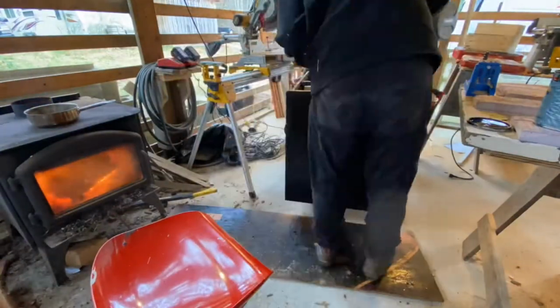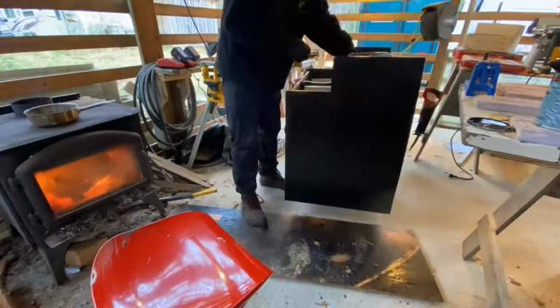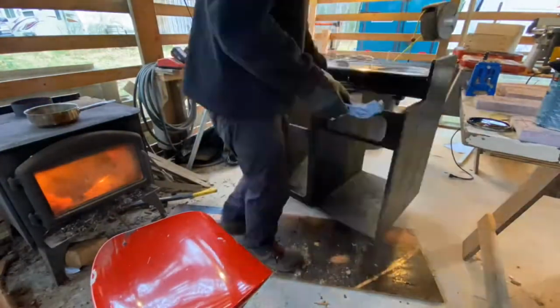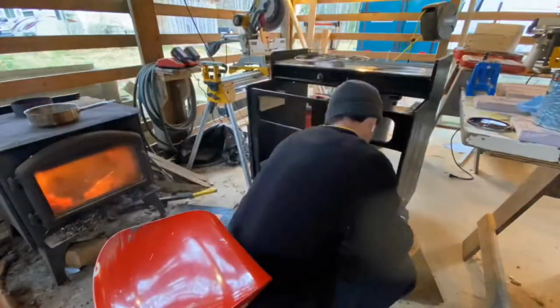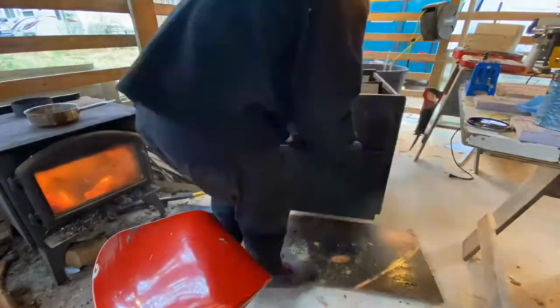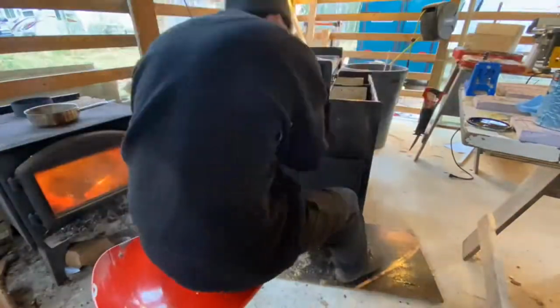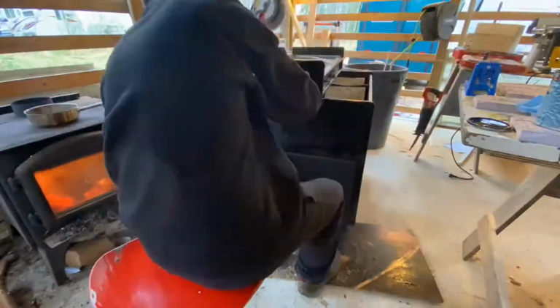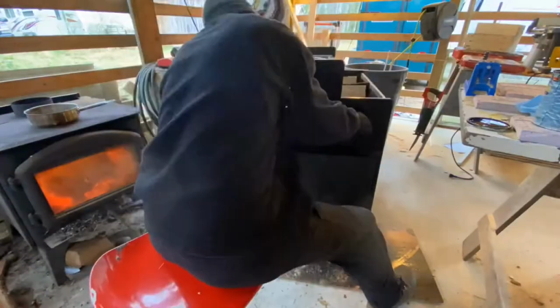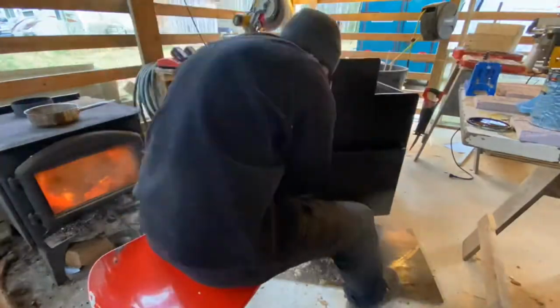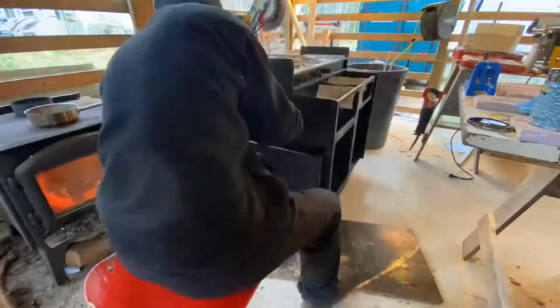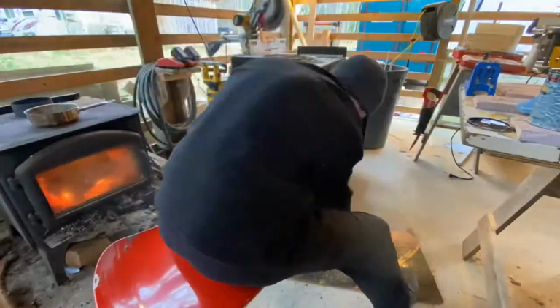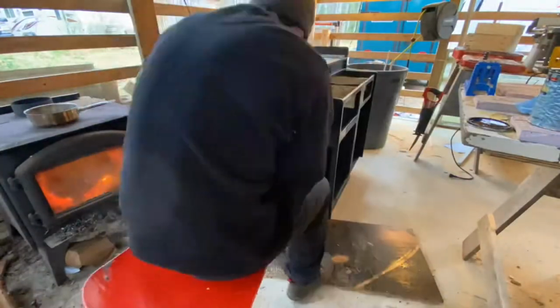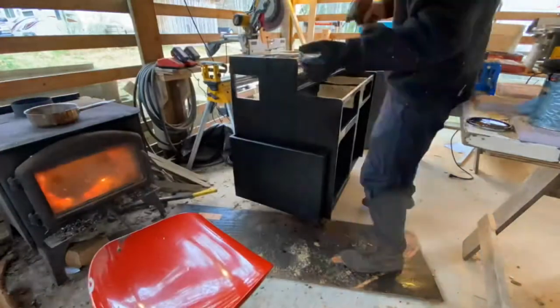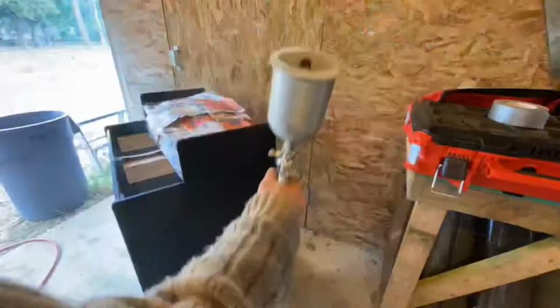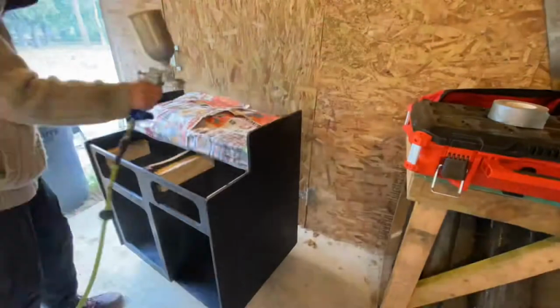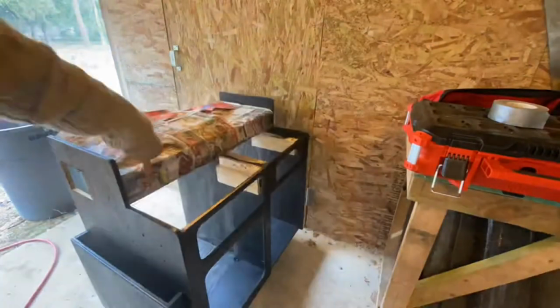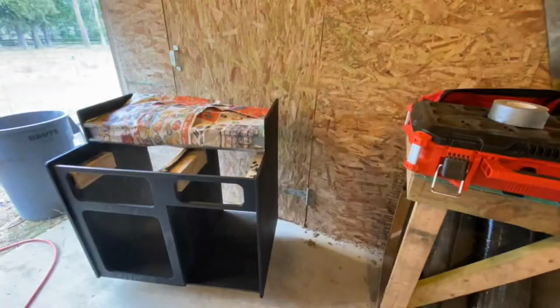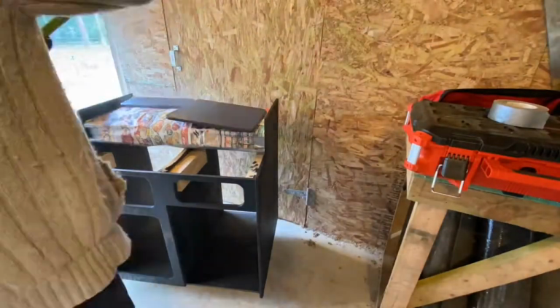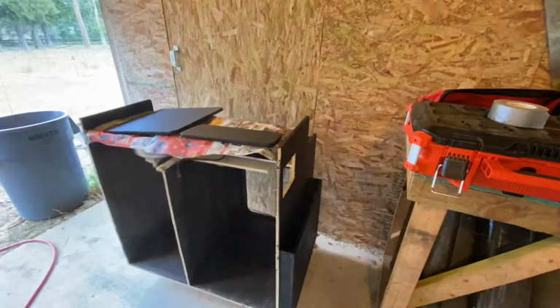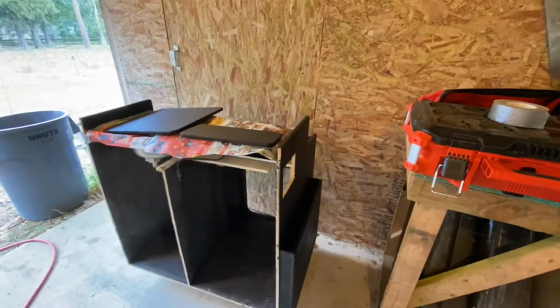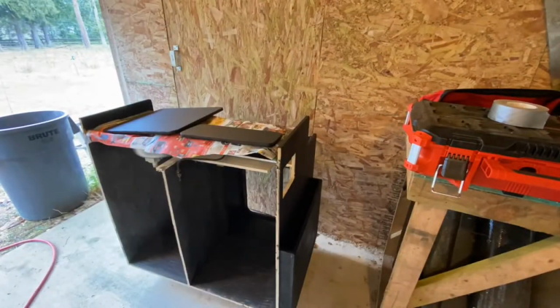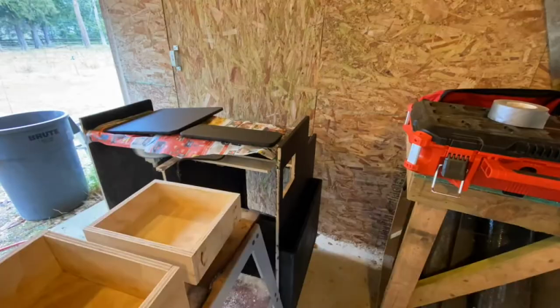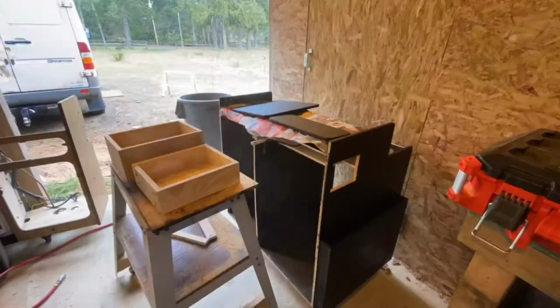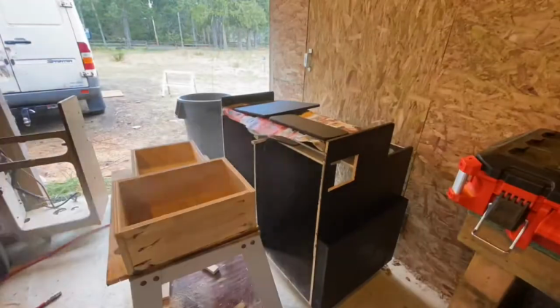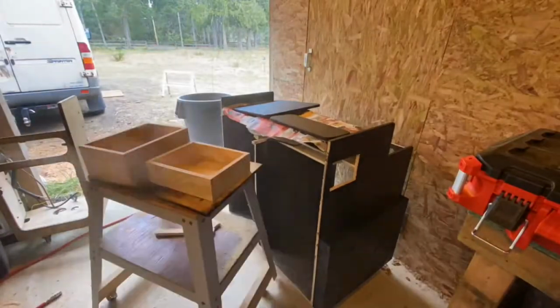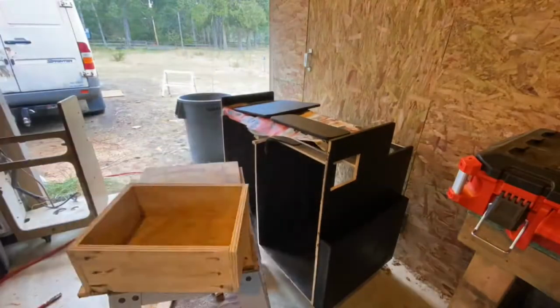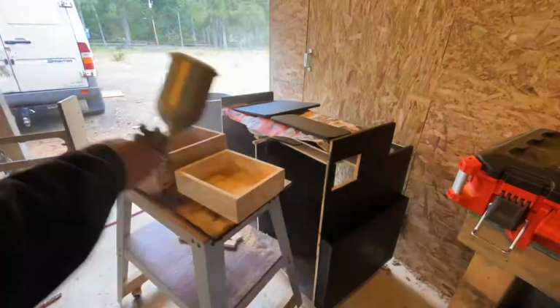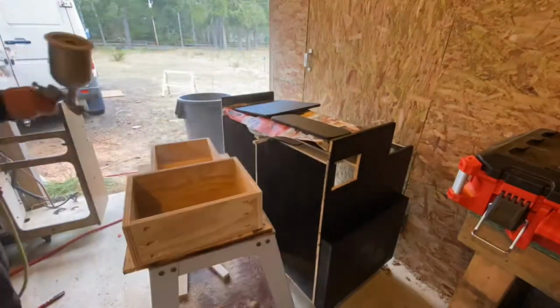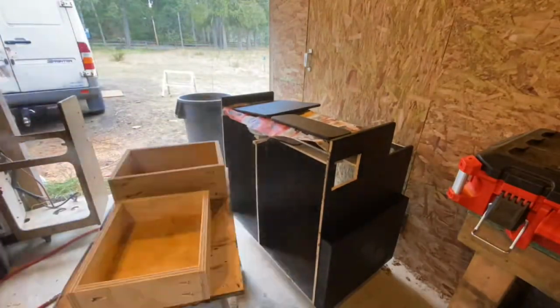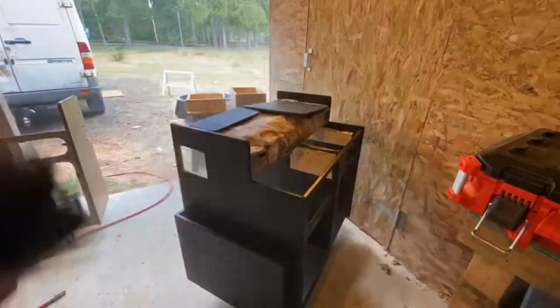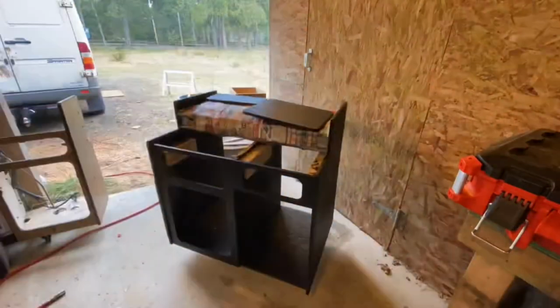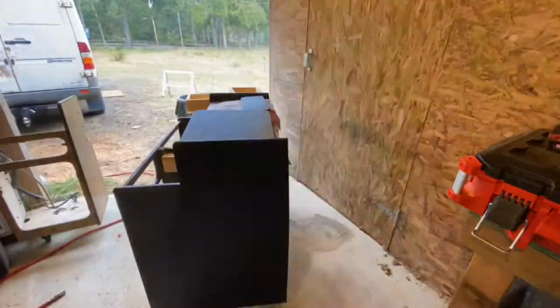I went over the whole cabinet again with a second coat of stain and was really happy with the color it ended up. I had a high school woodworking teacher tell me: however long you spend building a project, you should spend twice that time finishing it.